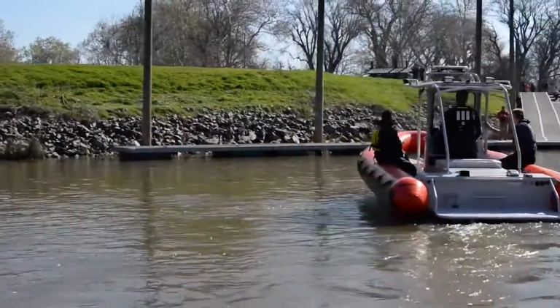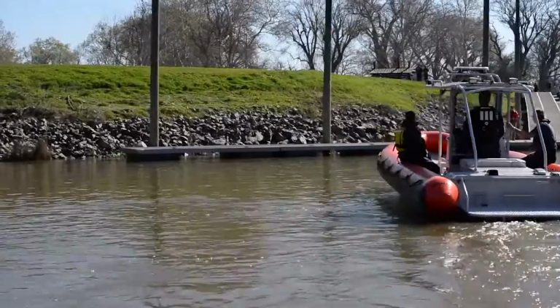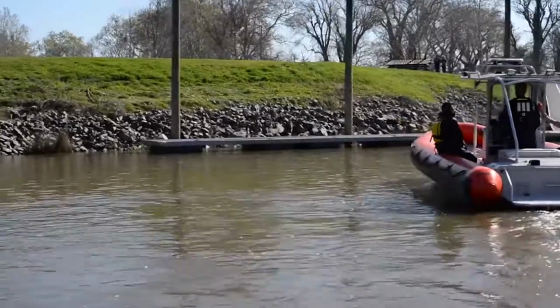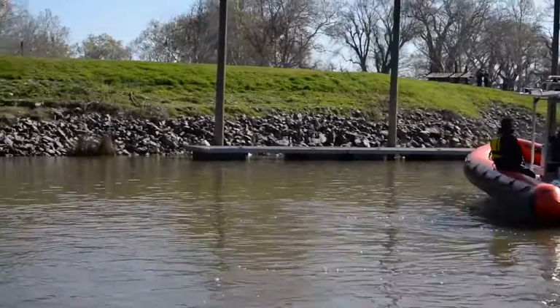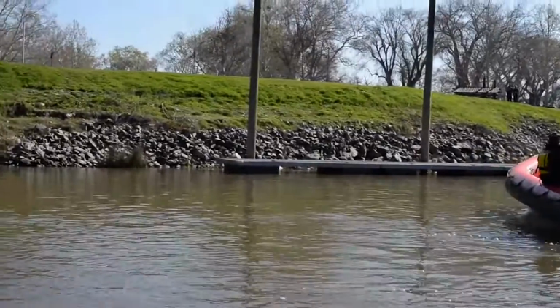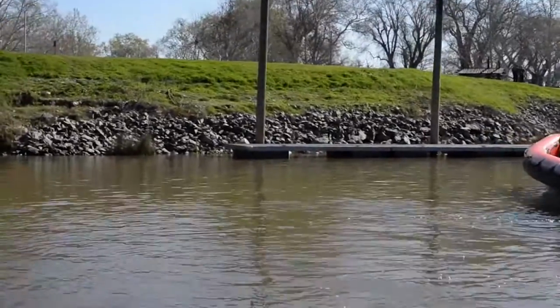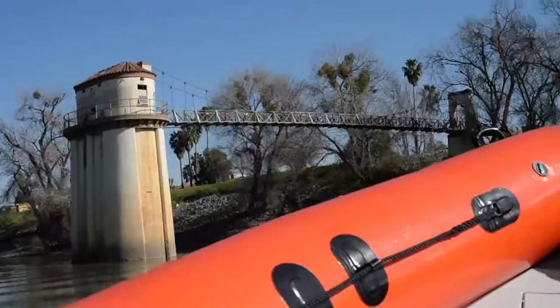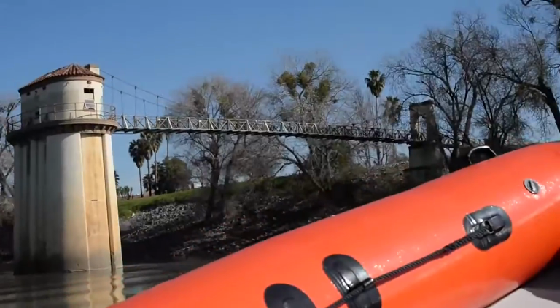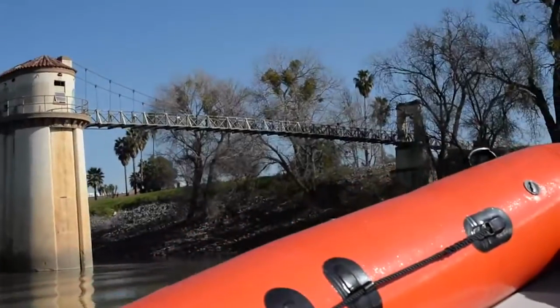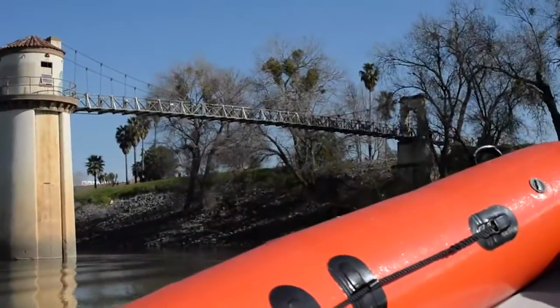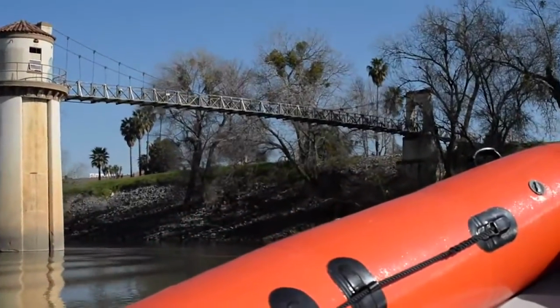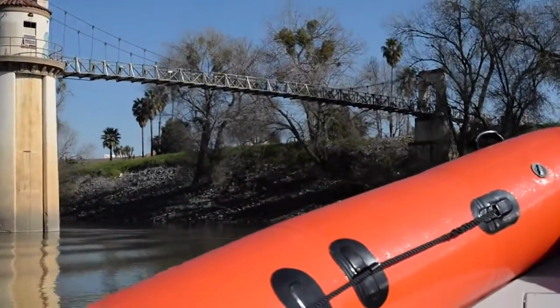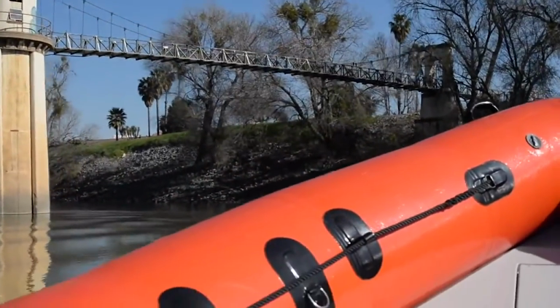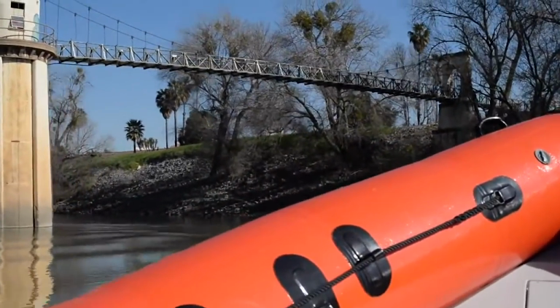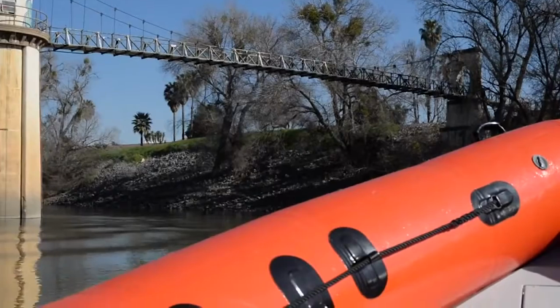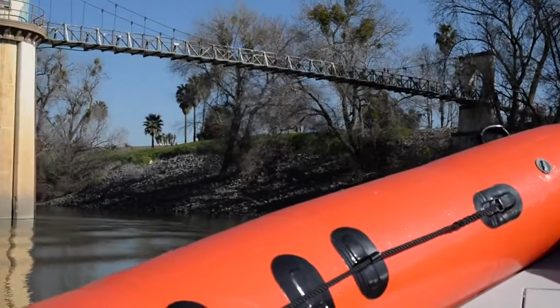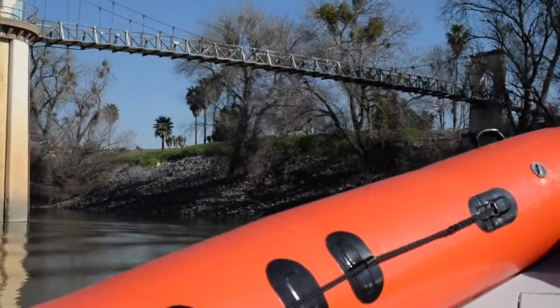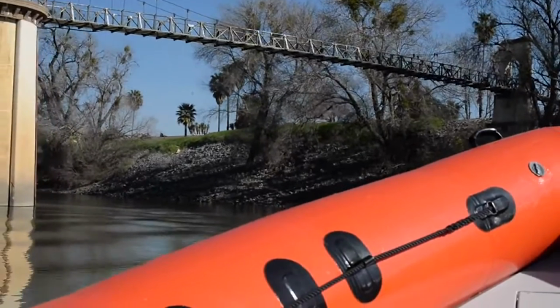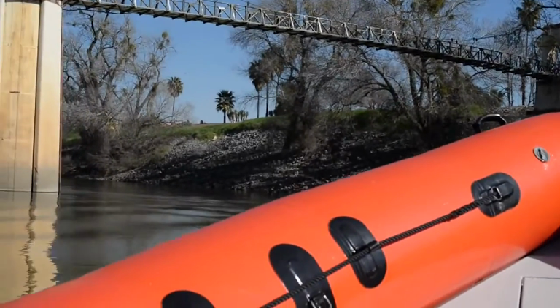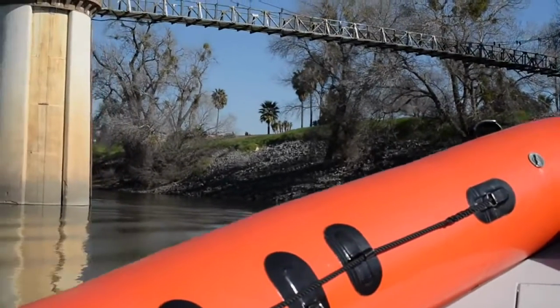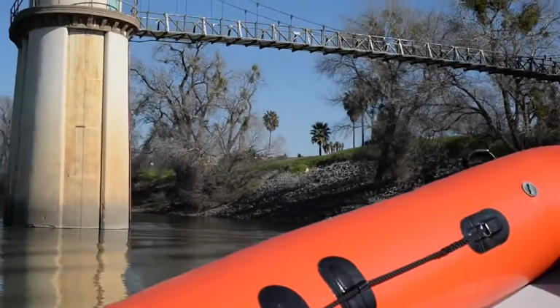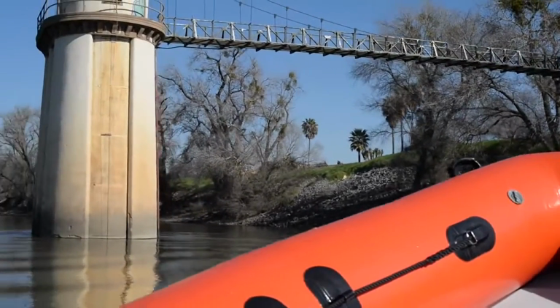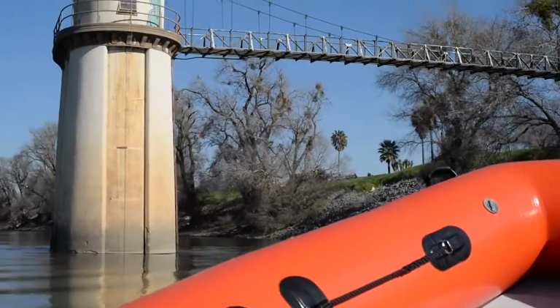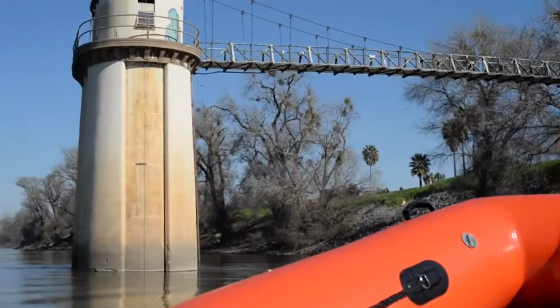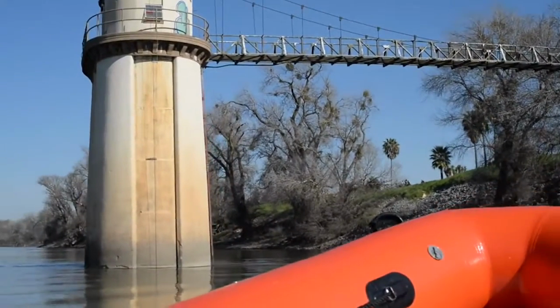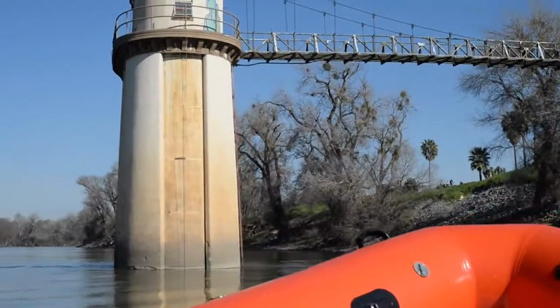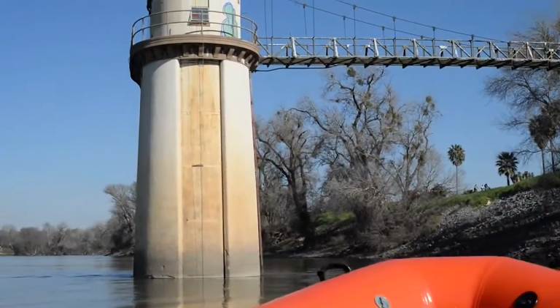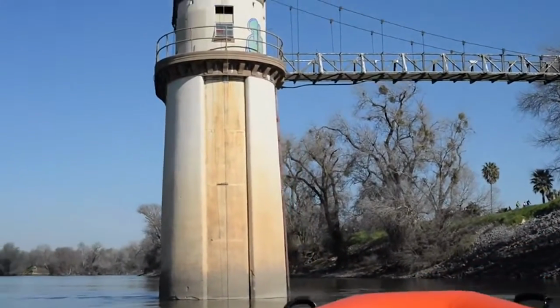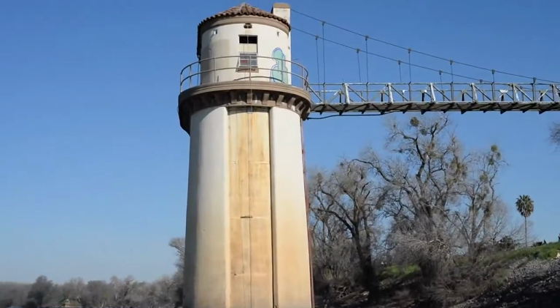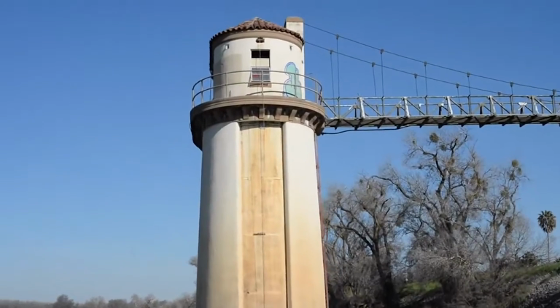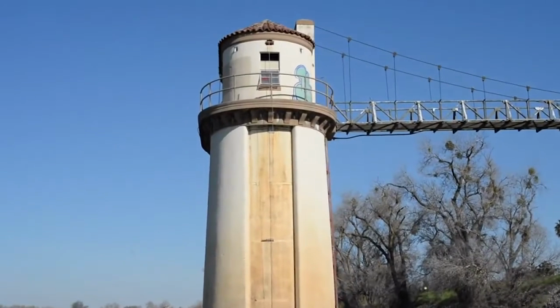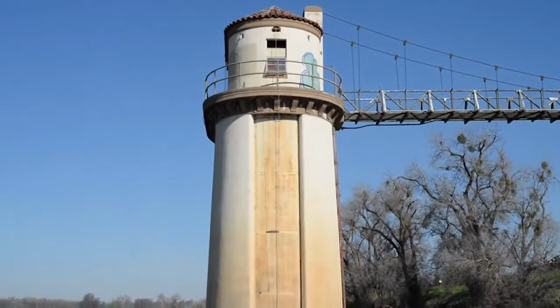At top speed it'll do about 45 miles an hour. At shallow water it can go anywhere from 6 to 8 inches in depth minimum, so it goes very well in the rivers around here.